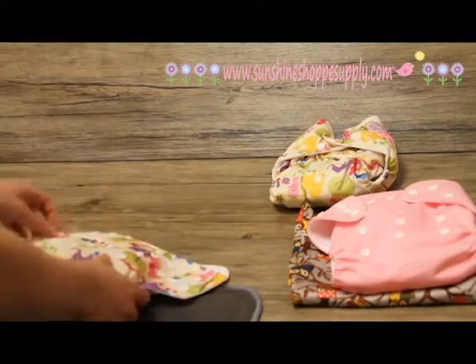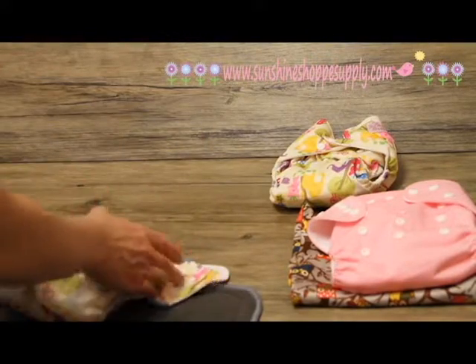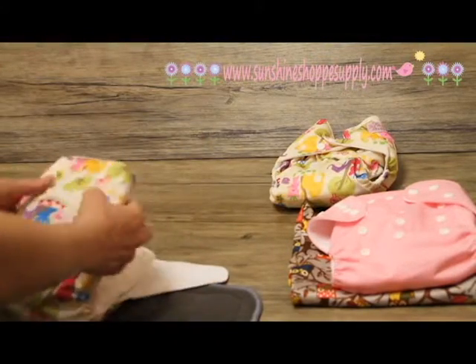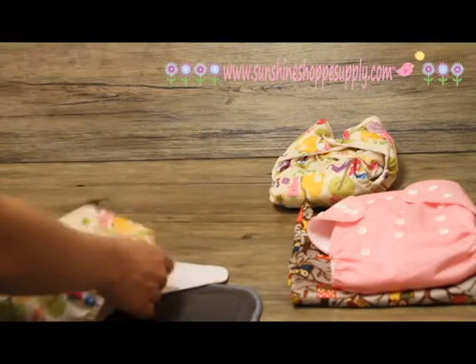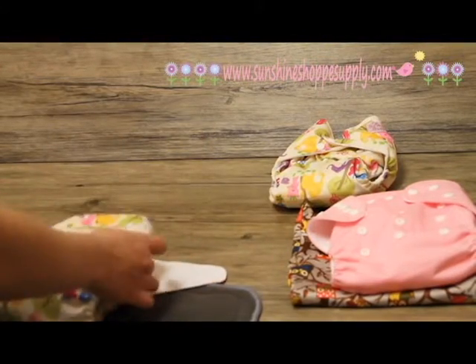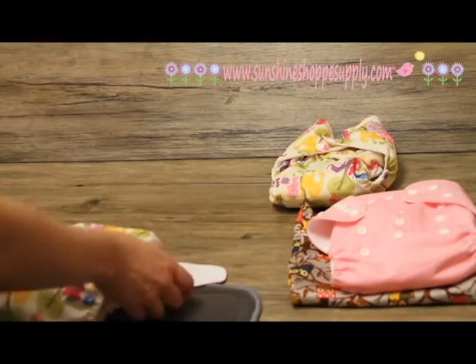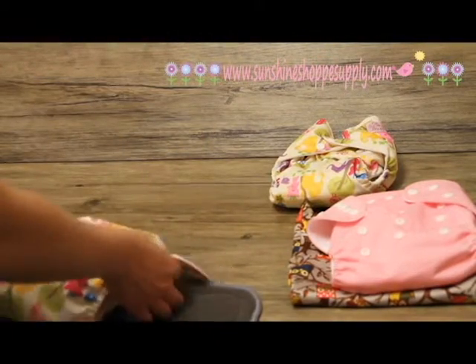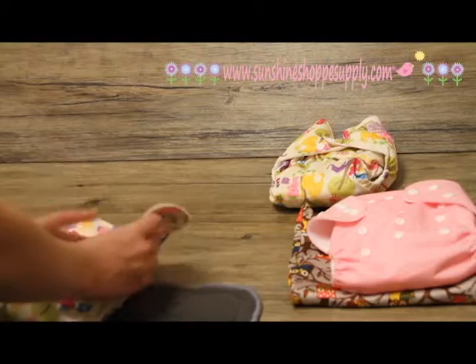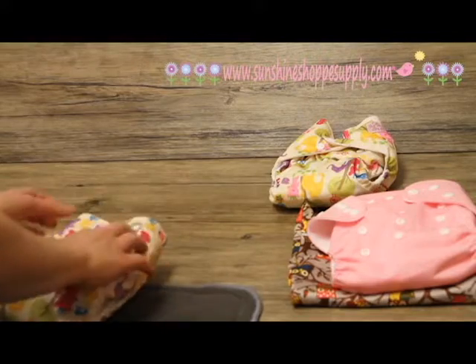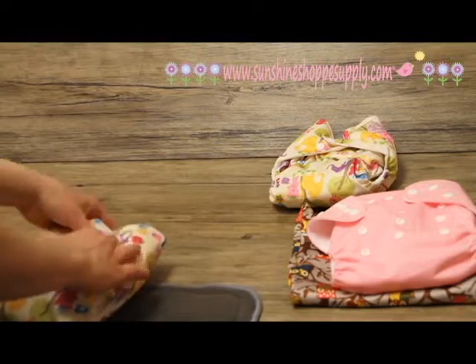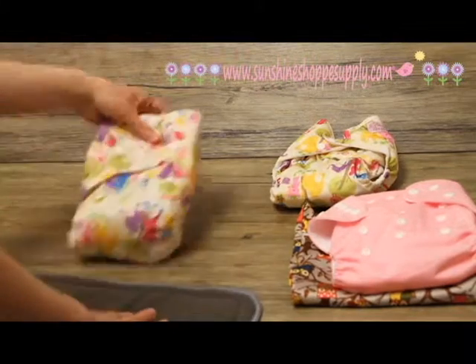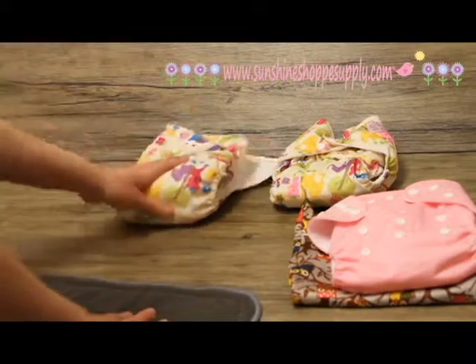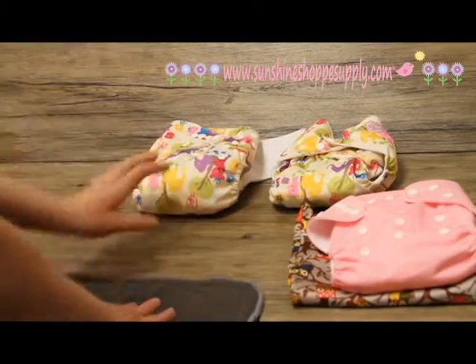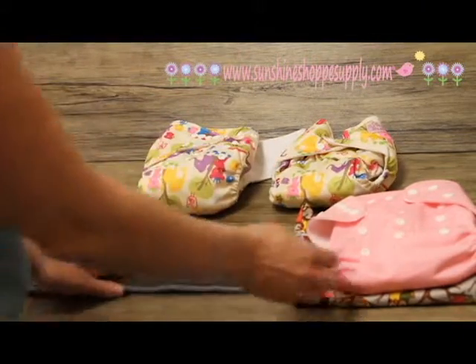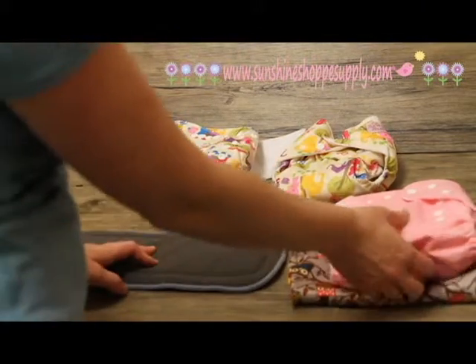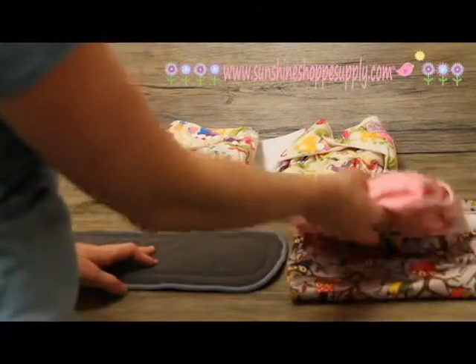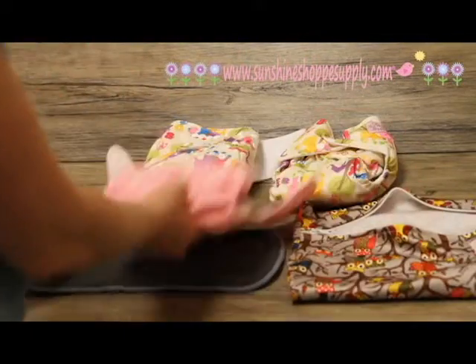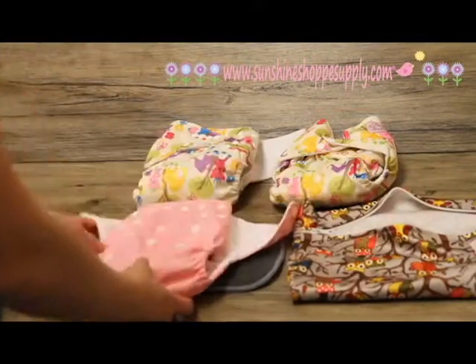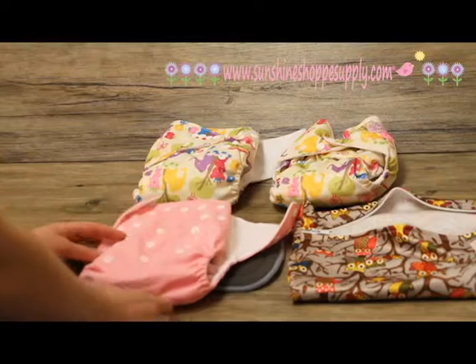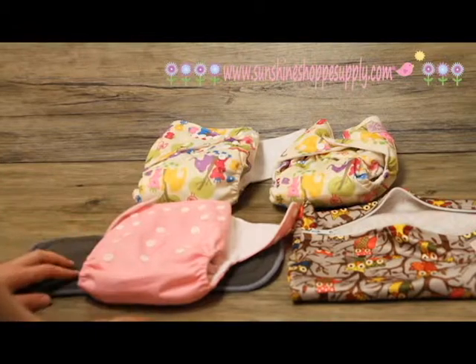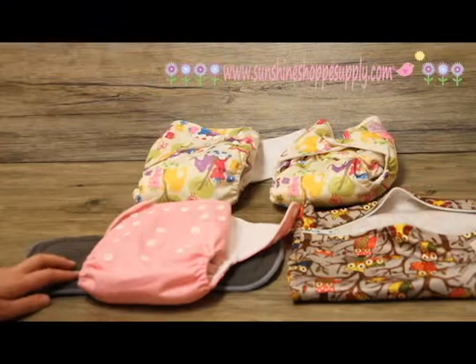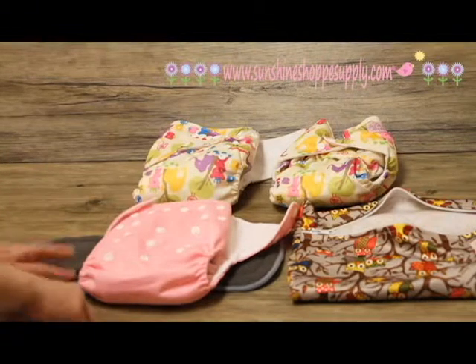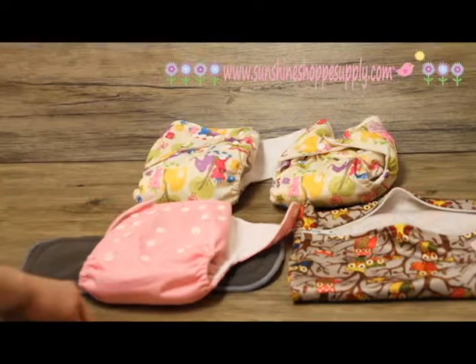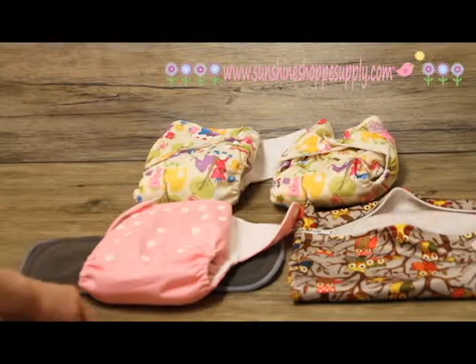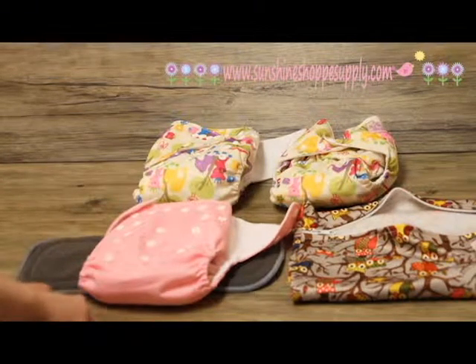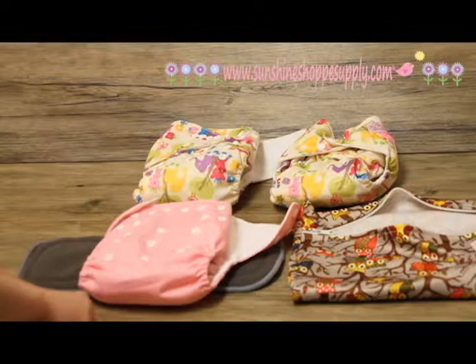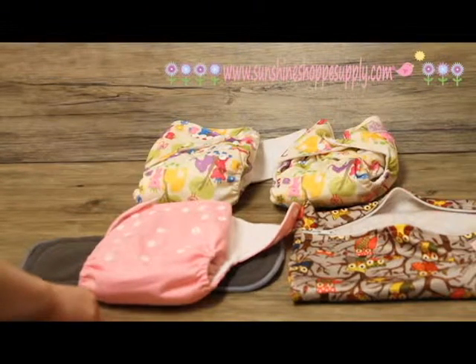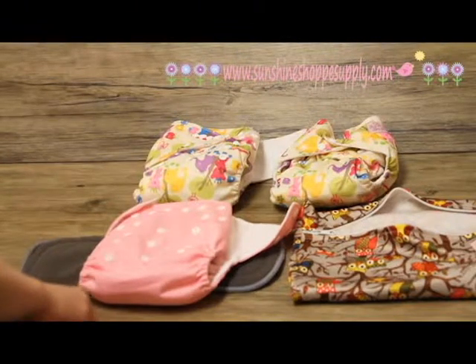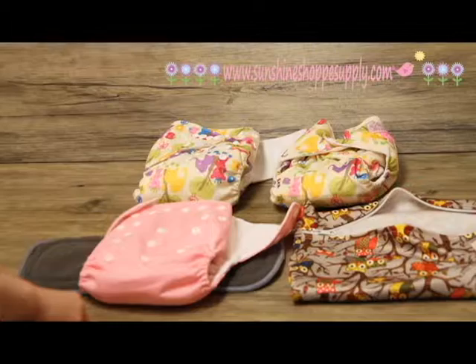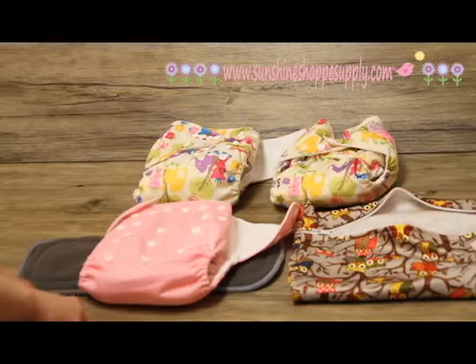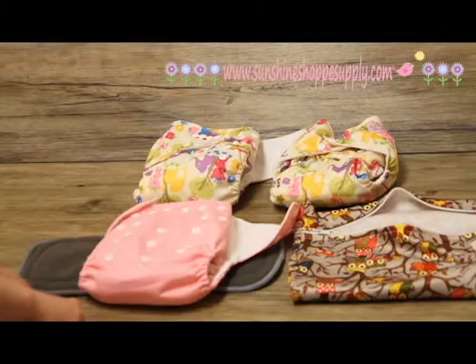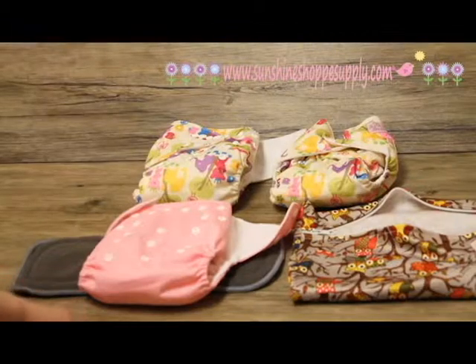So that's a quick rundown — a quick 101 on the different styles and sizes of cloth diapers that we have here. If you have any questions, please feel free to contact us and we can certainly help you with any further information you need.